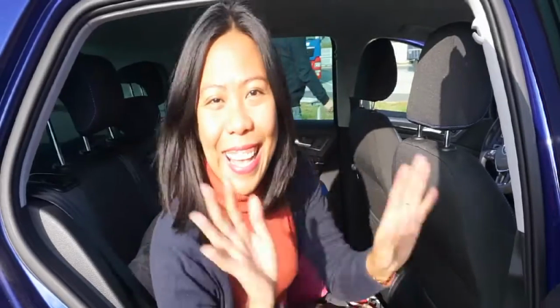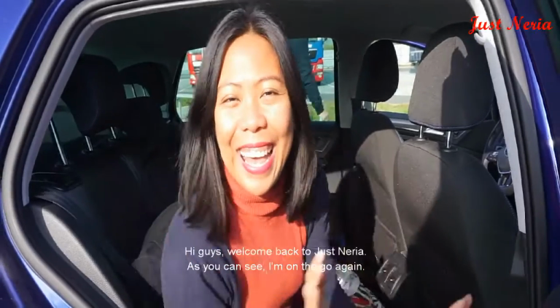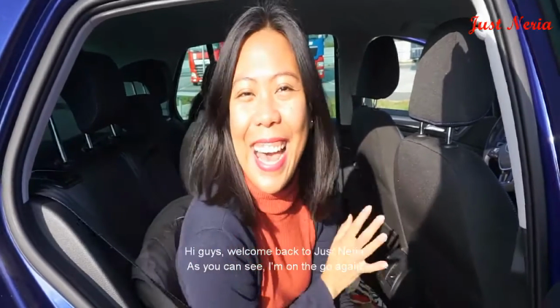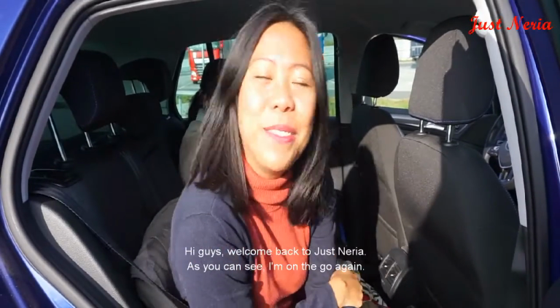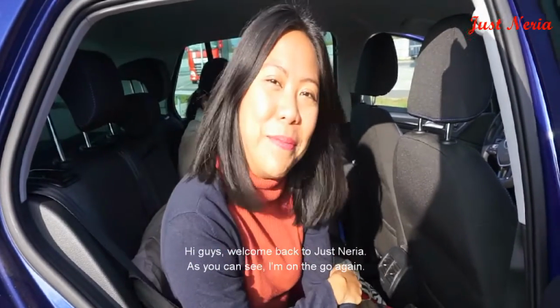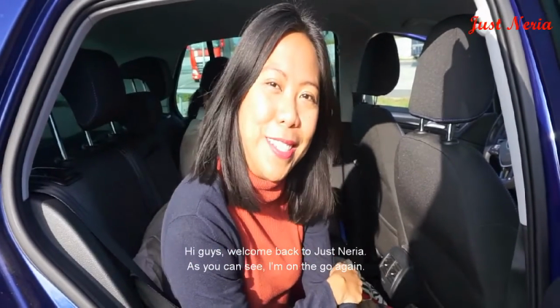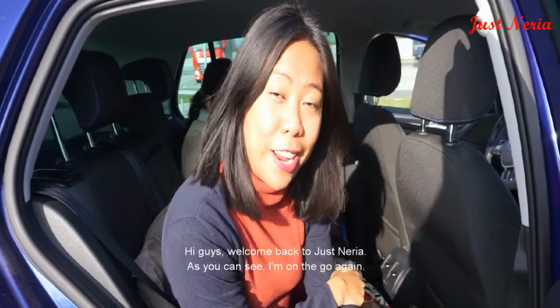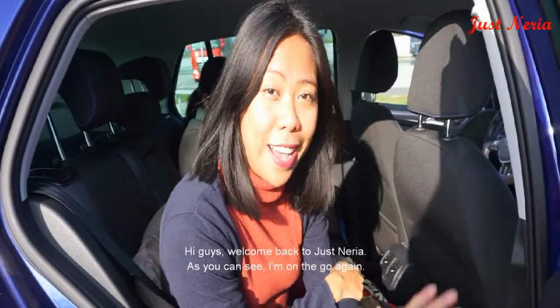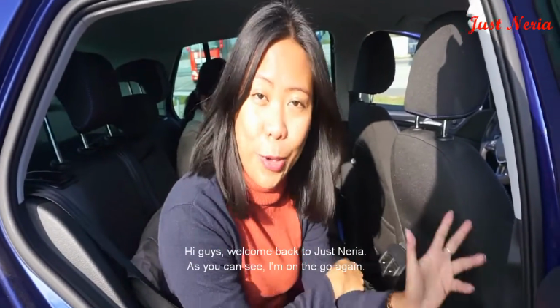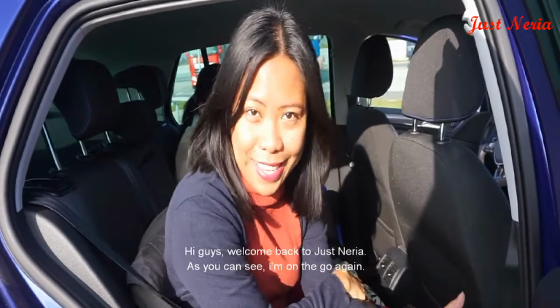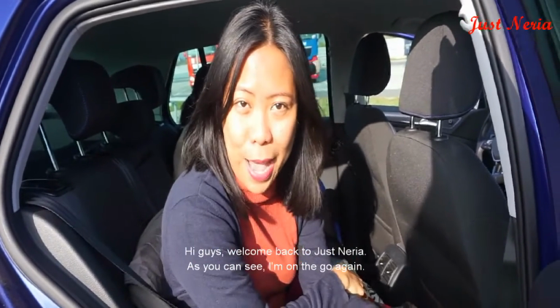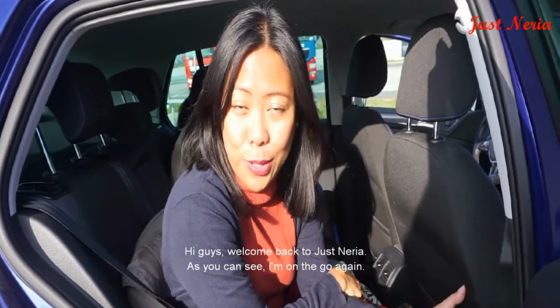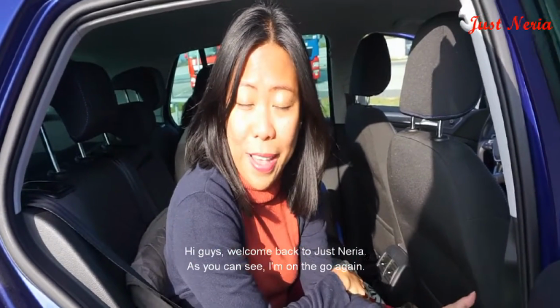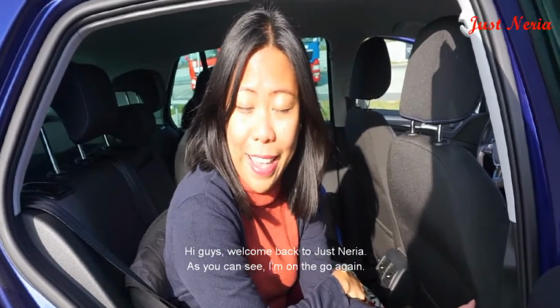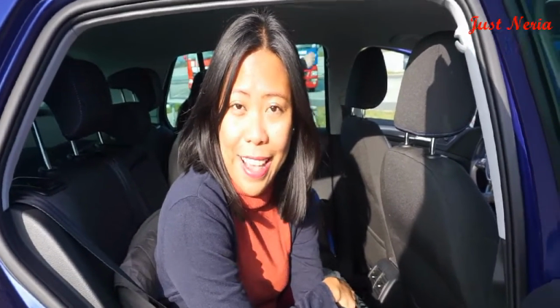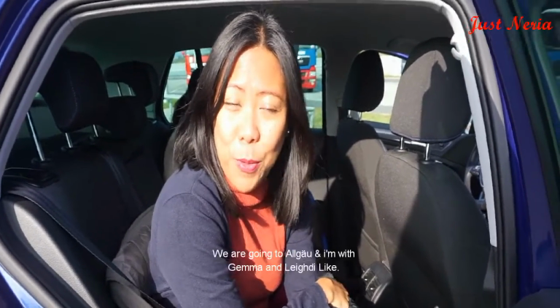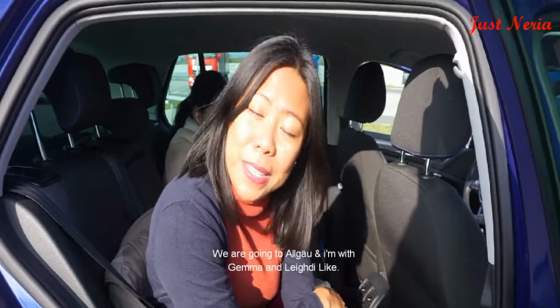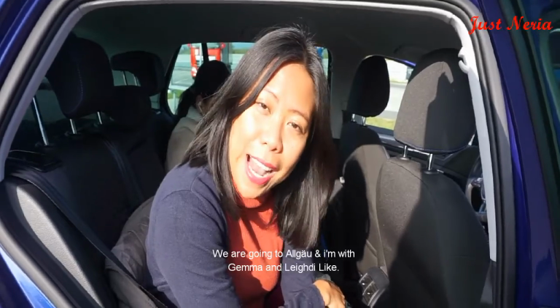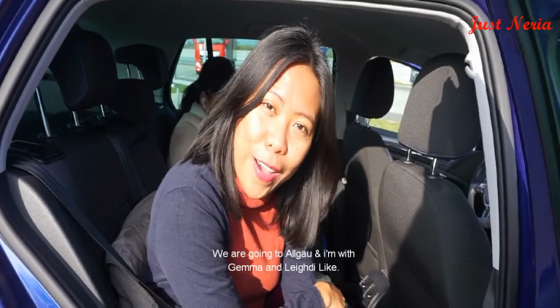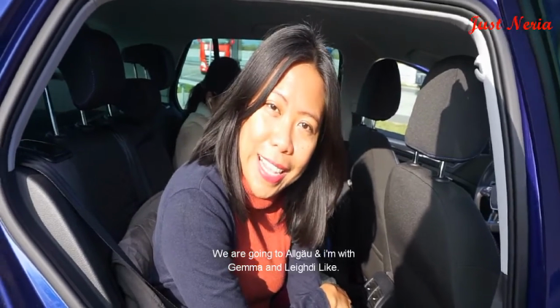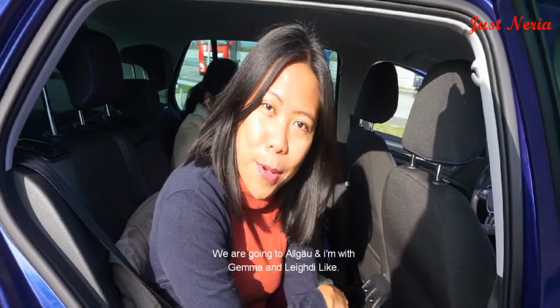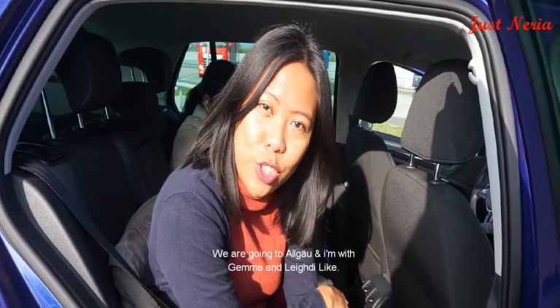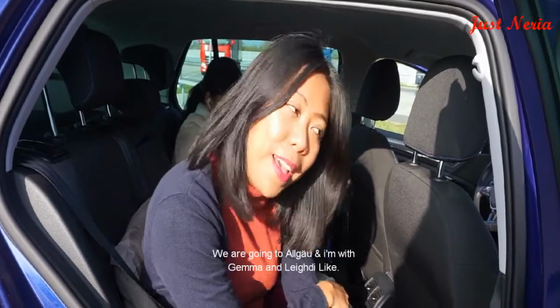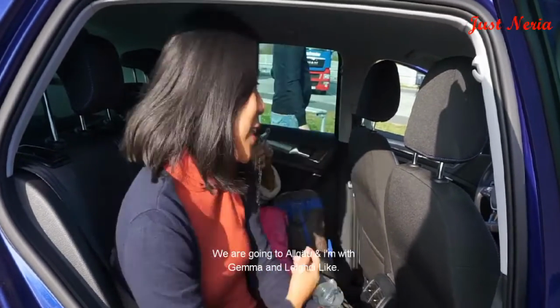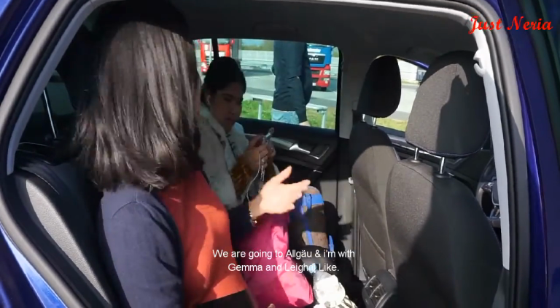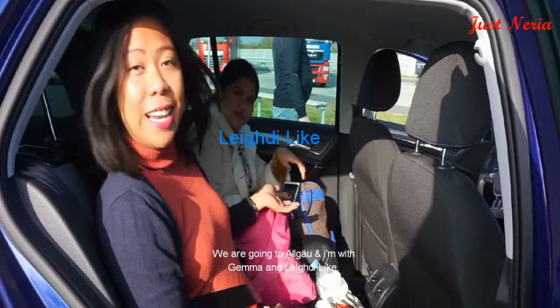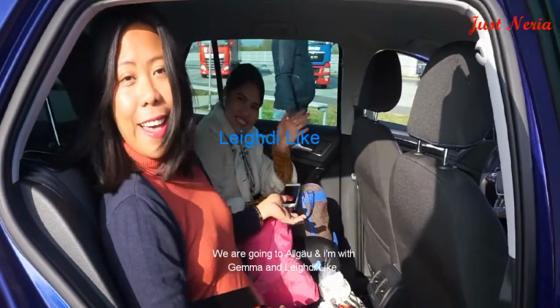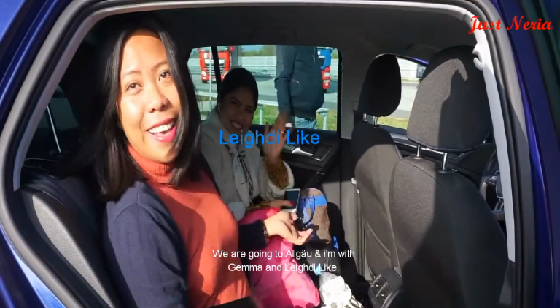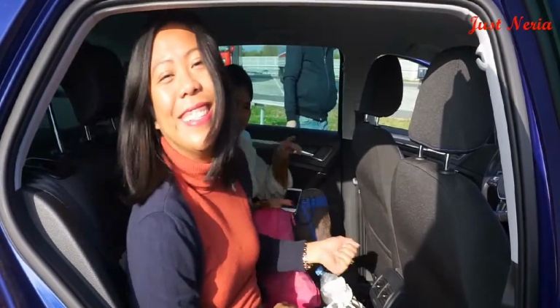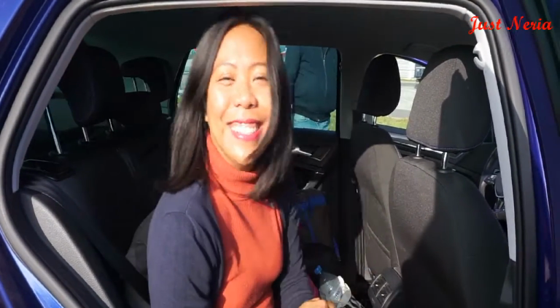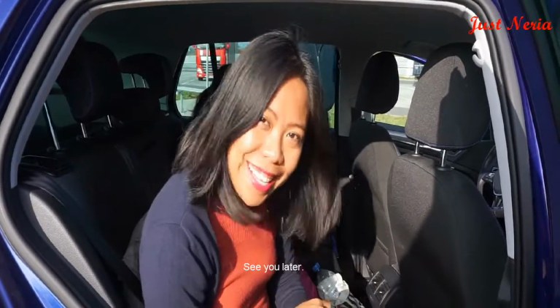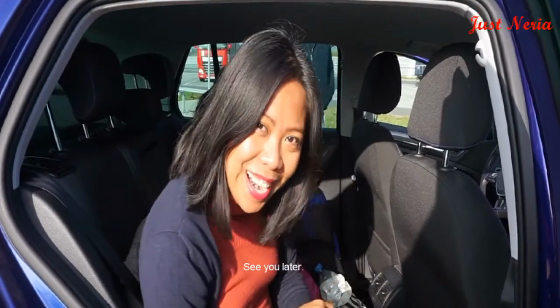Hi guys! Welcome back to Jessneria! As you can see, I'm on the go again. We're going to Algäu and I'm with Gemma and Lady Nike! See you later!